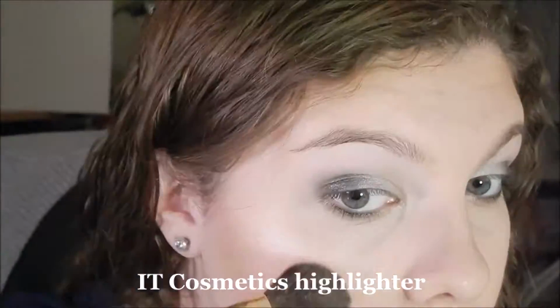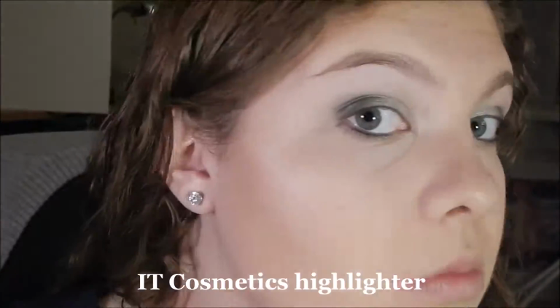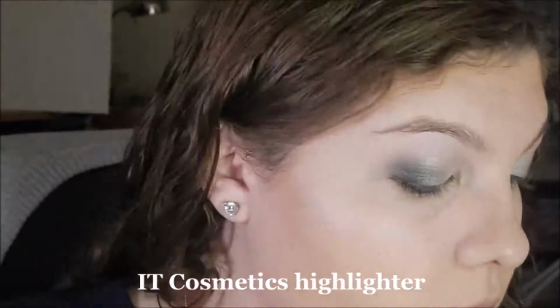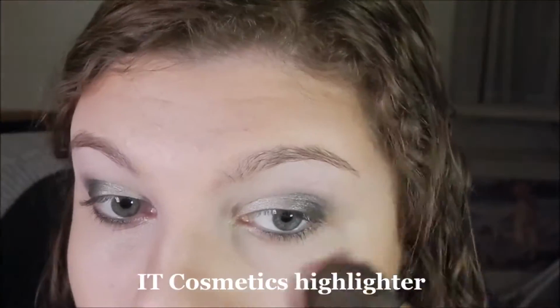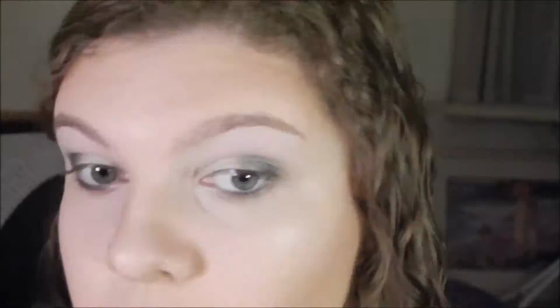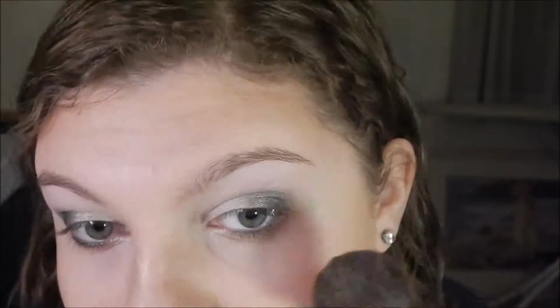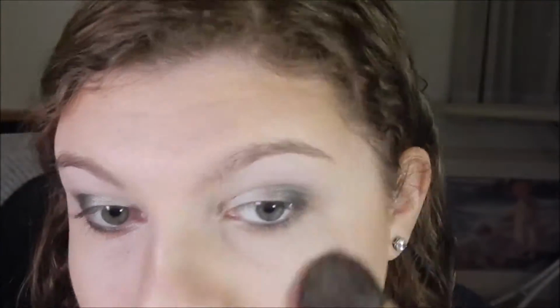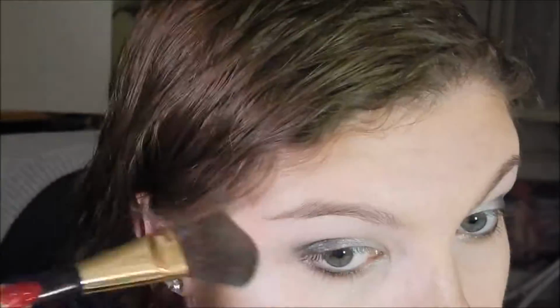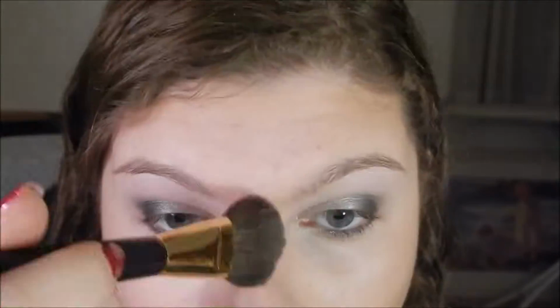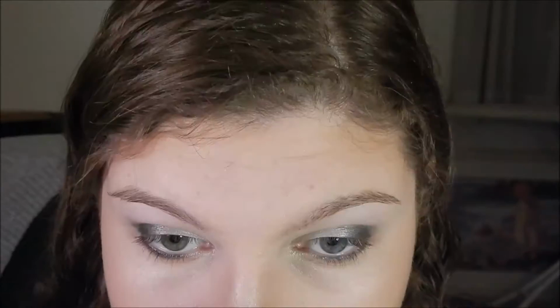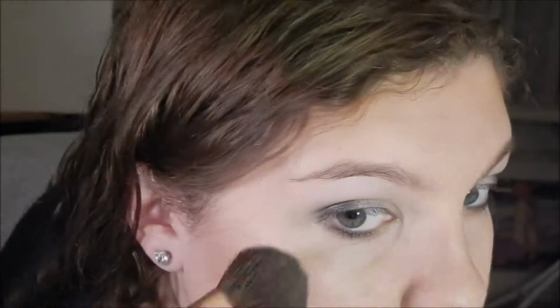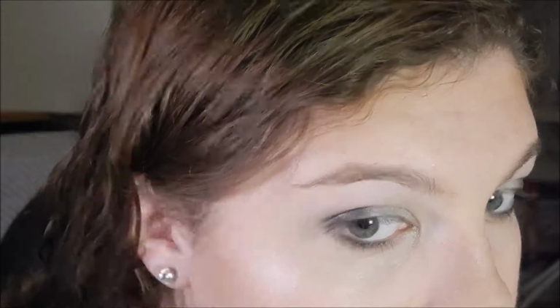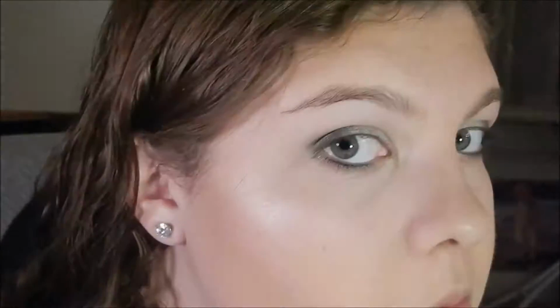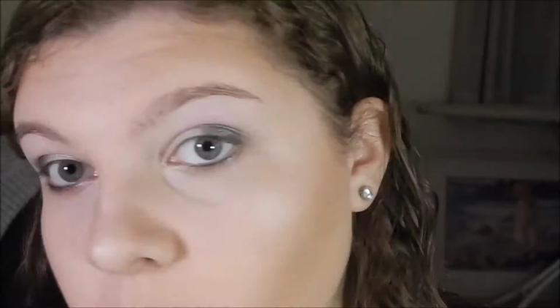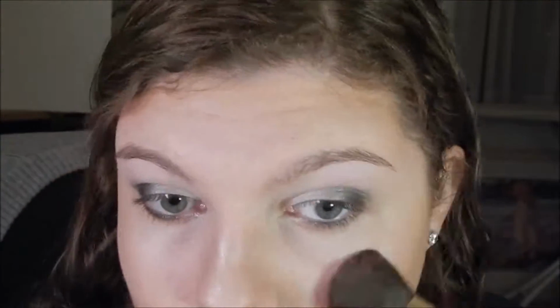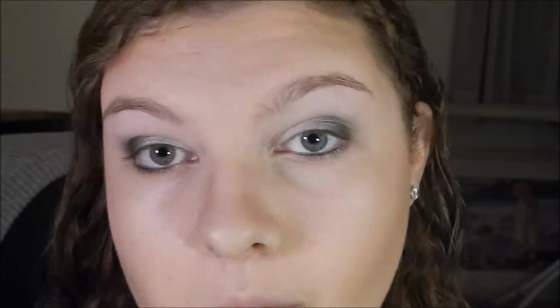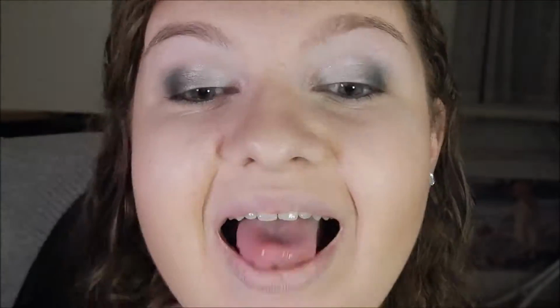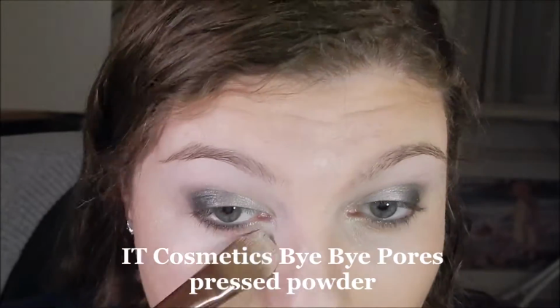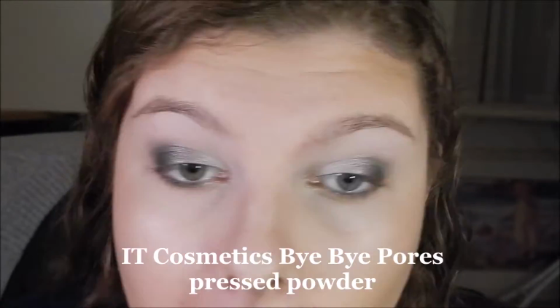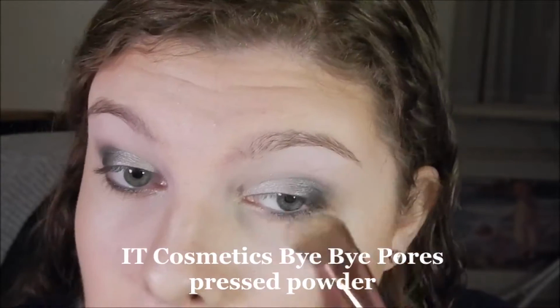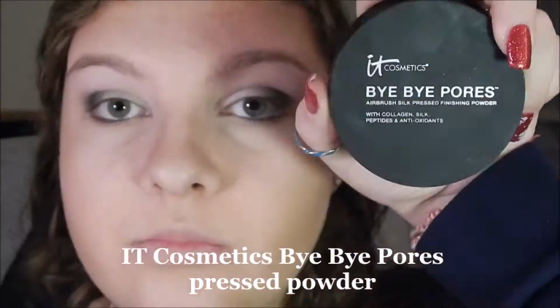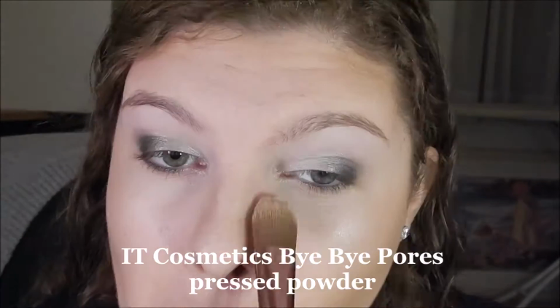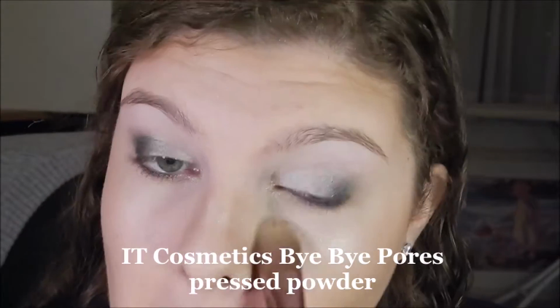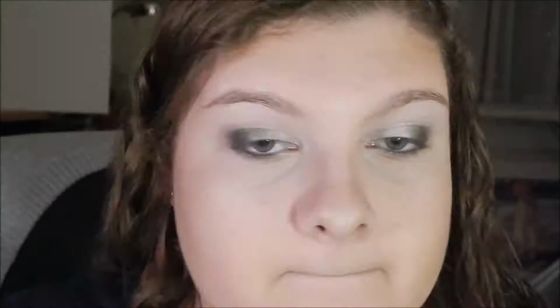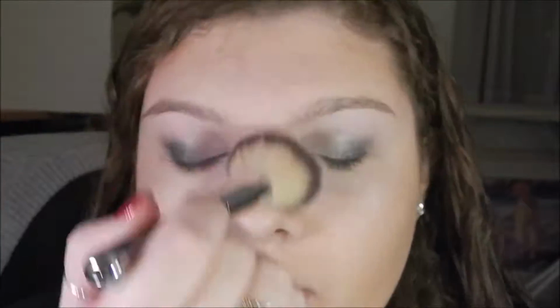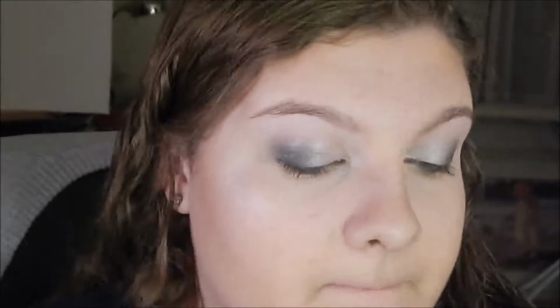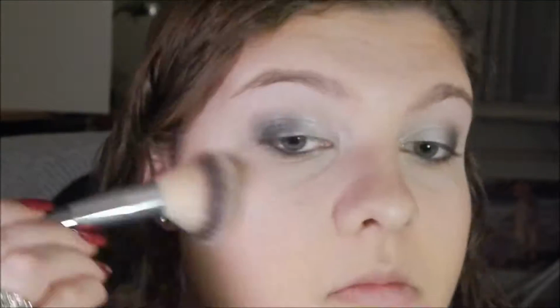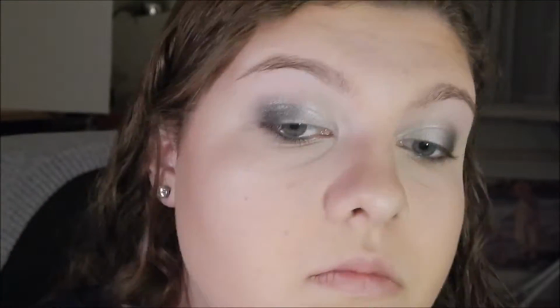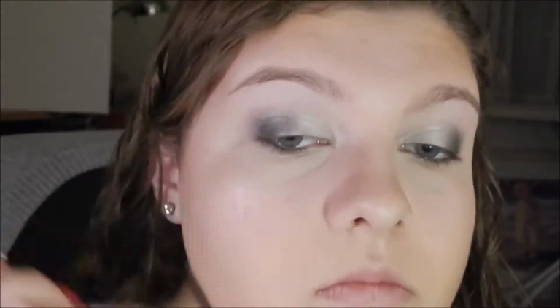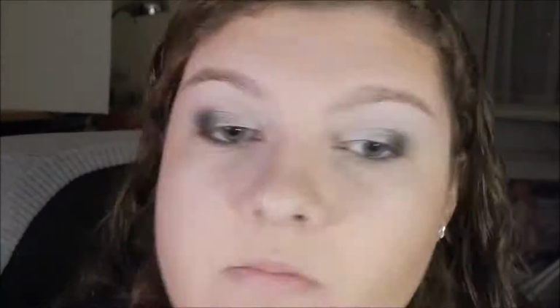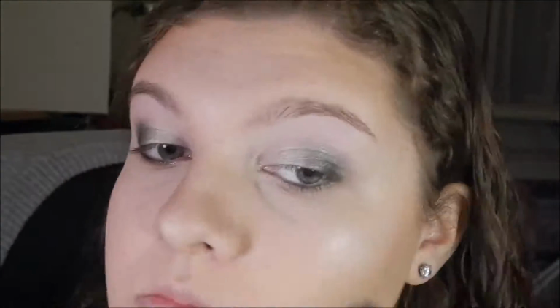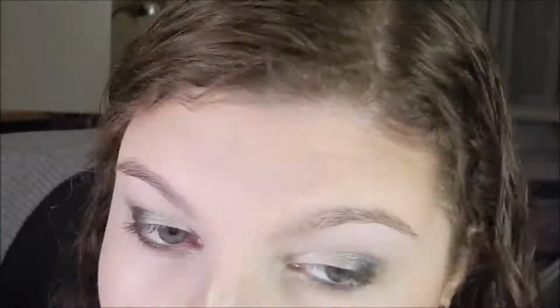This highlighter, oh my god, I love it — it's from It Cosmetics, it's just beautiful. Now I'm setting my under eyes and my entire face with the Bye Bye Pores setting powder by It Cosmetics. I love it, it's great.